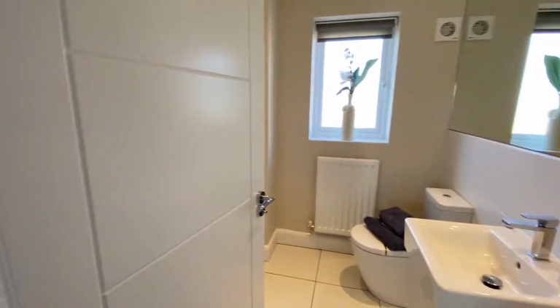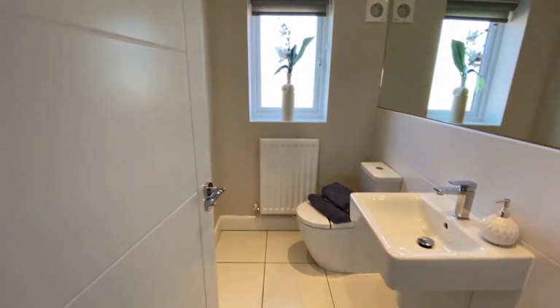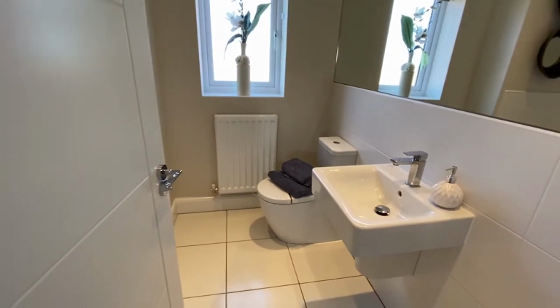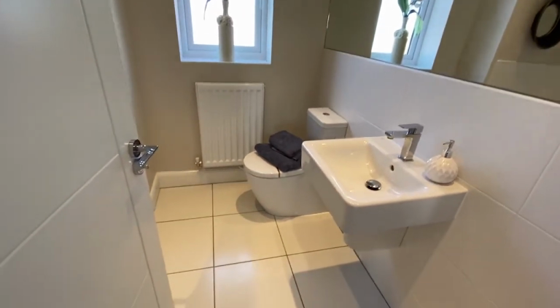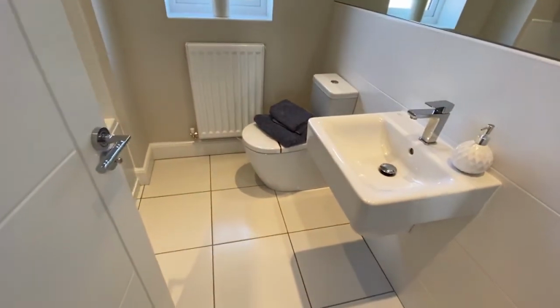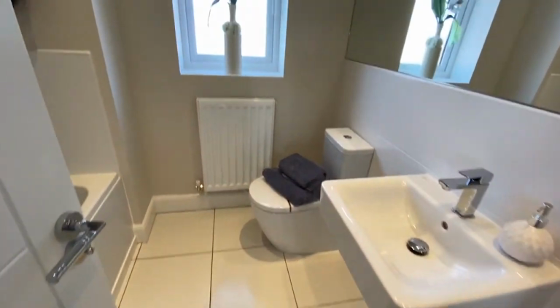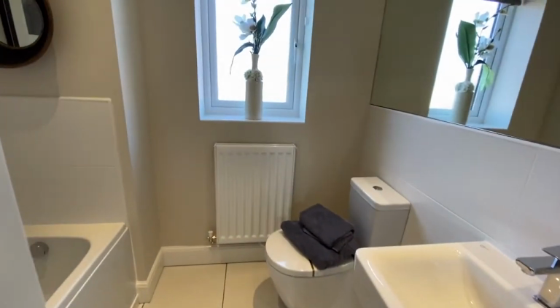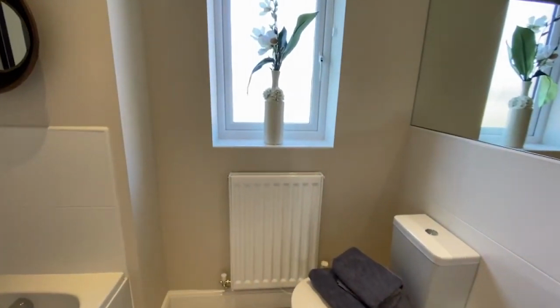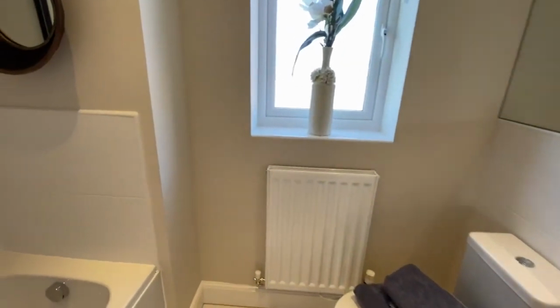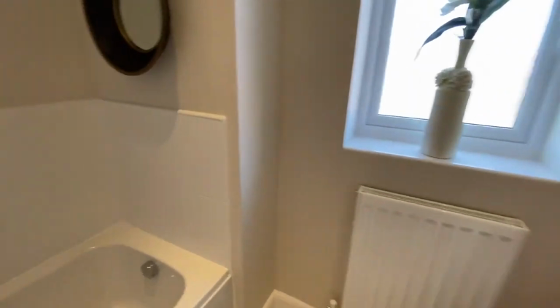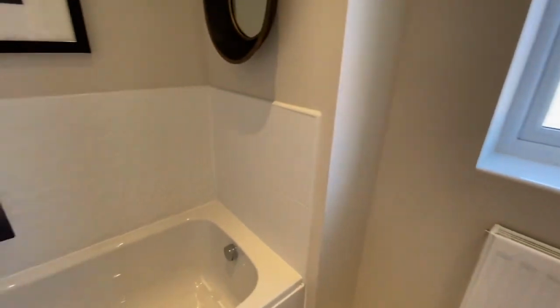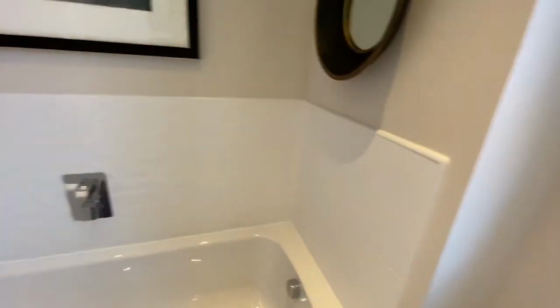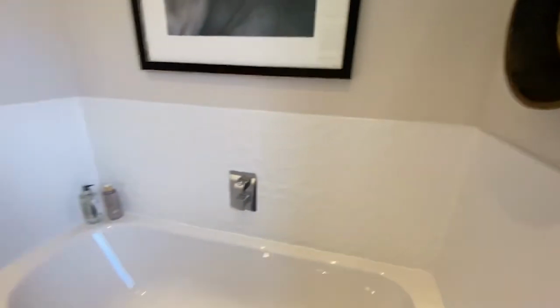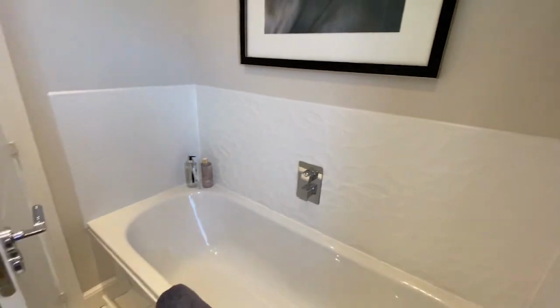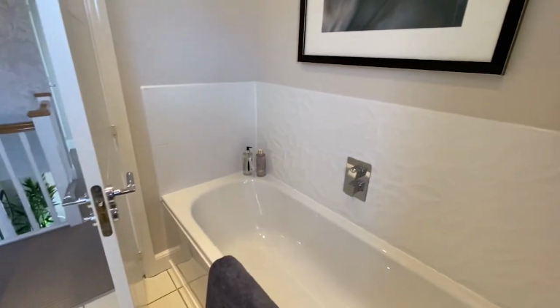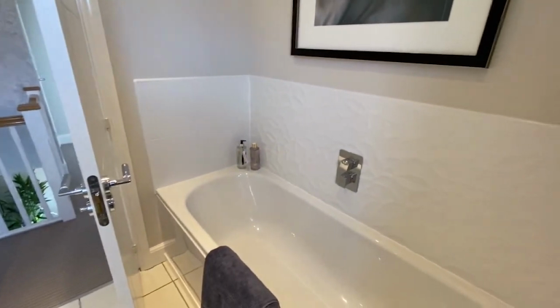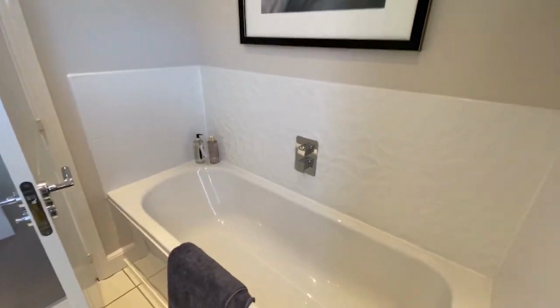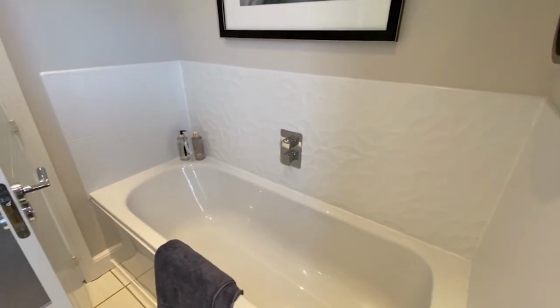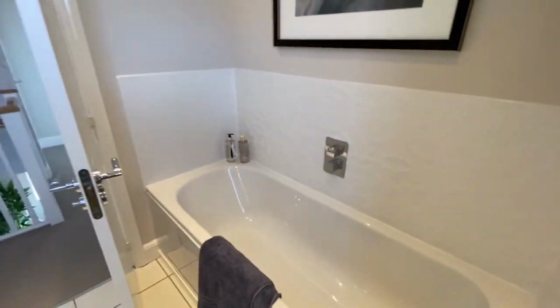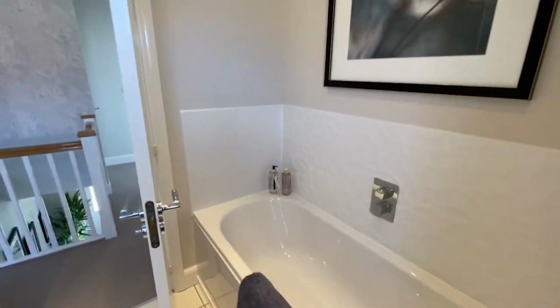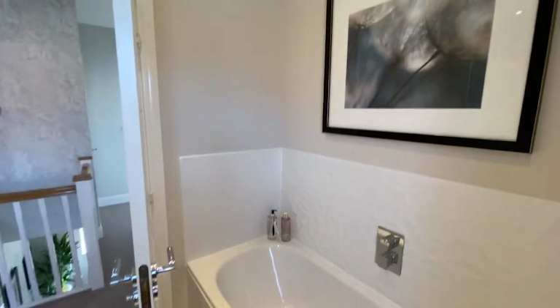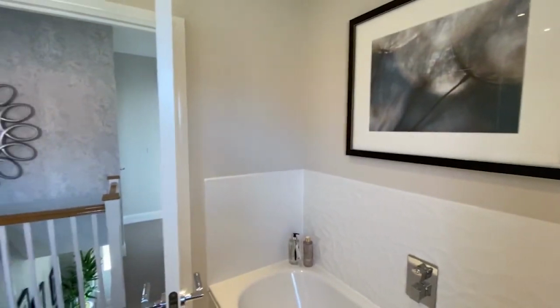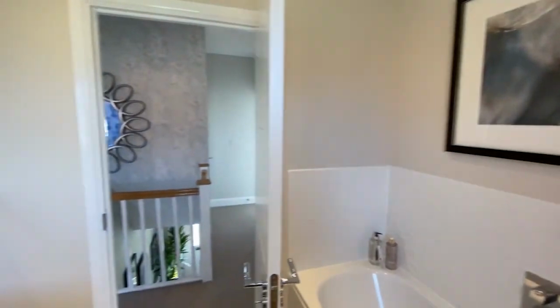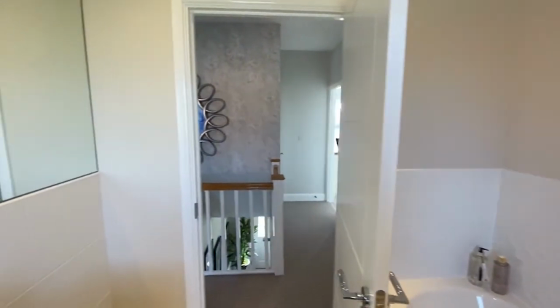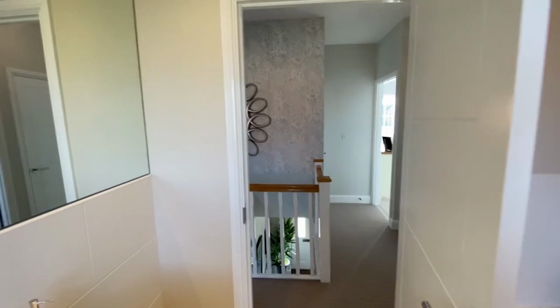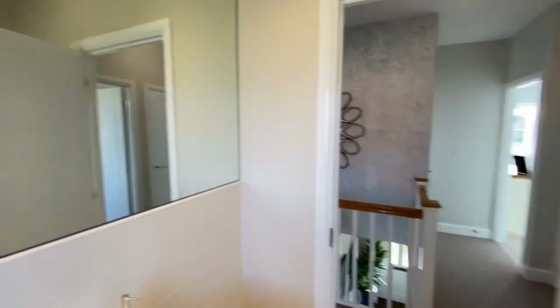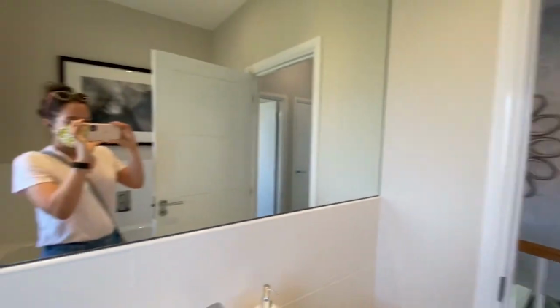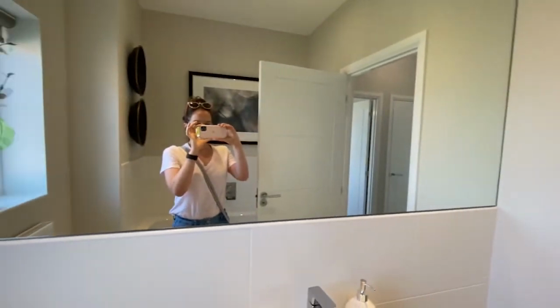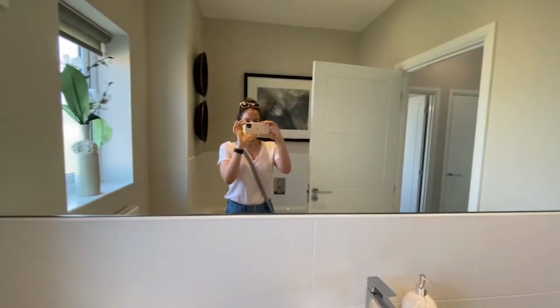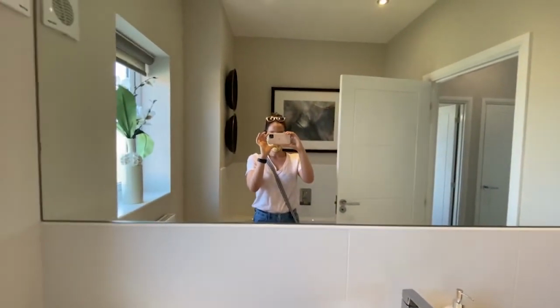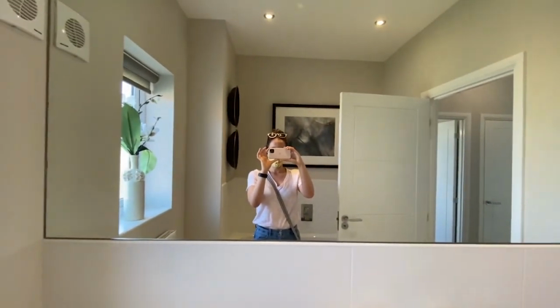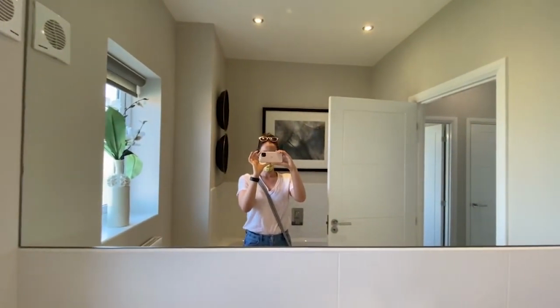The main bathroom. We also just have a bath in ours — we don't have a shower in there because we don't really need one with all the showers we've already got. I really like that big mirror.